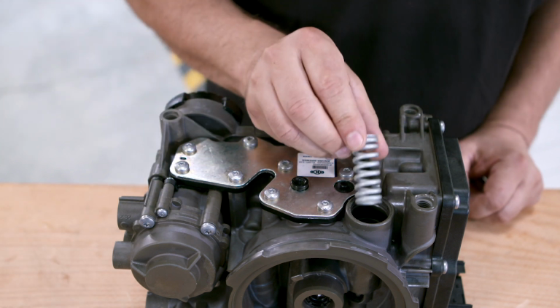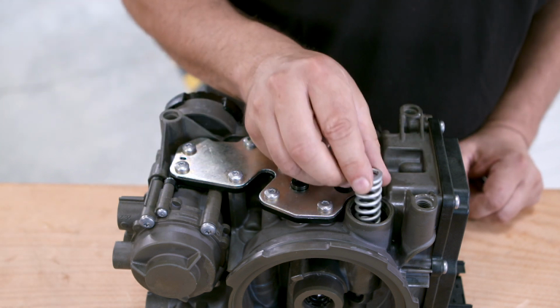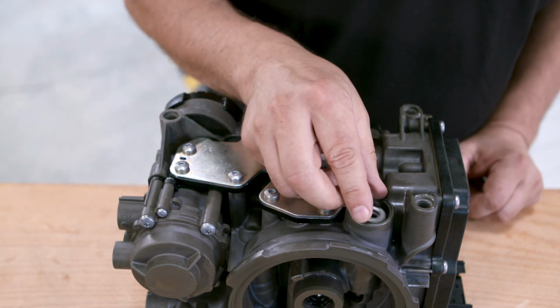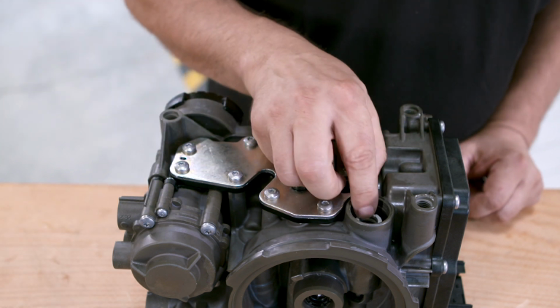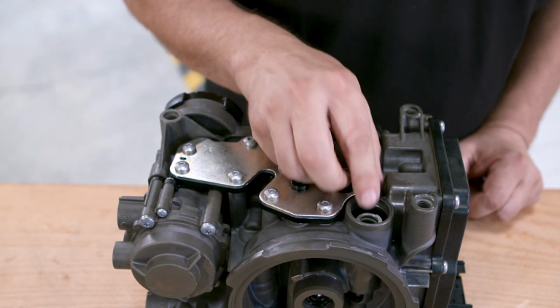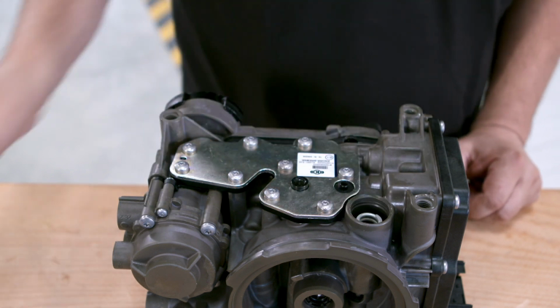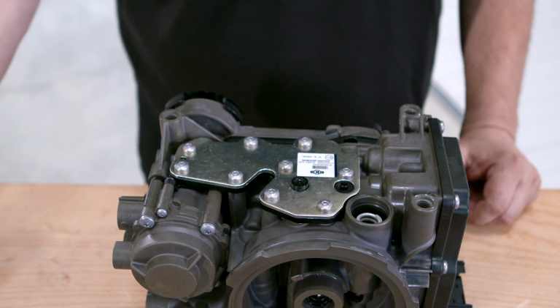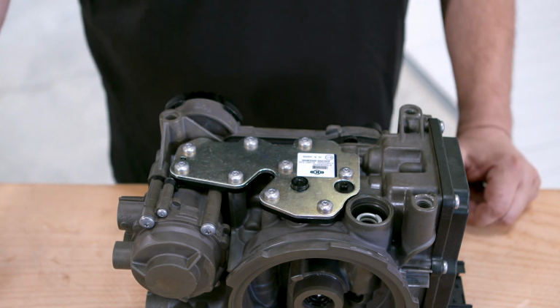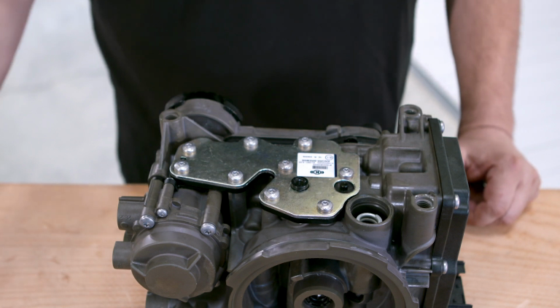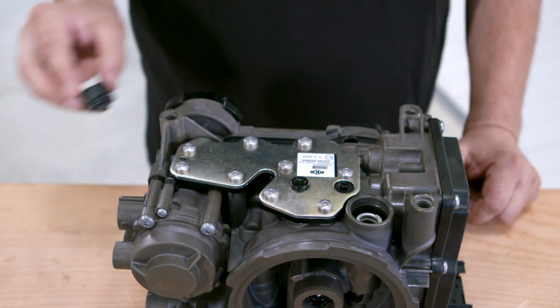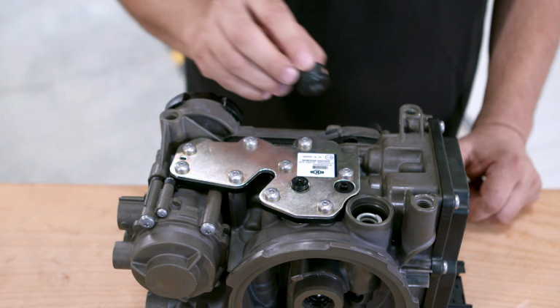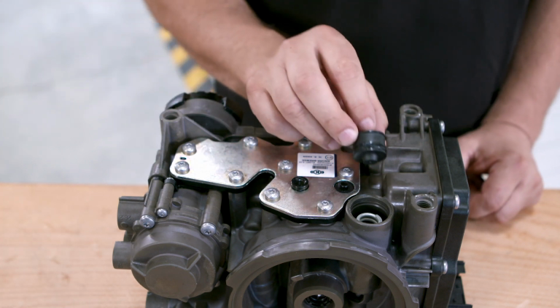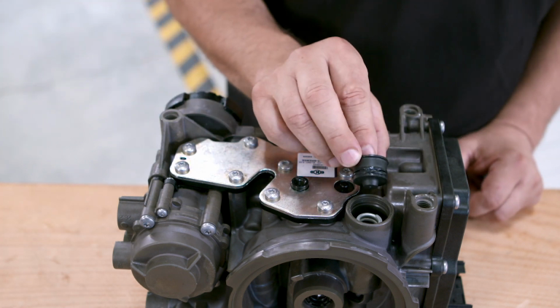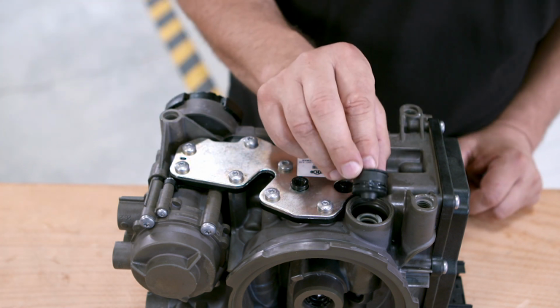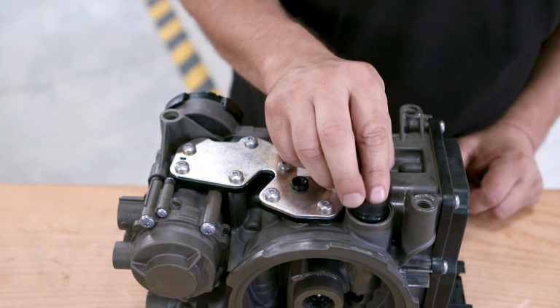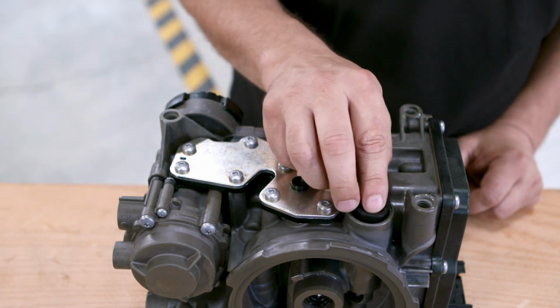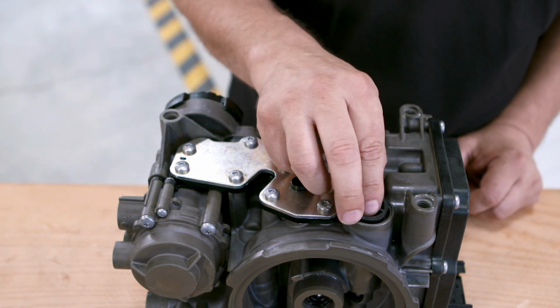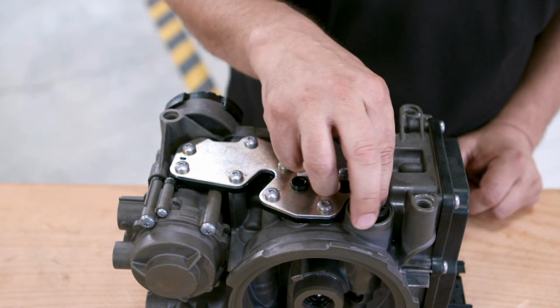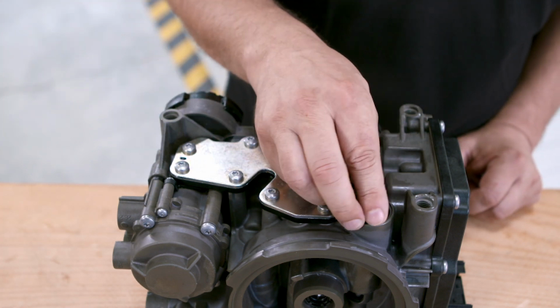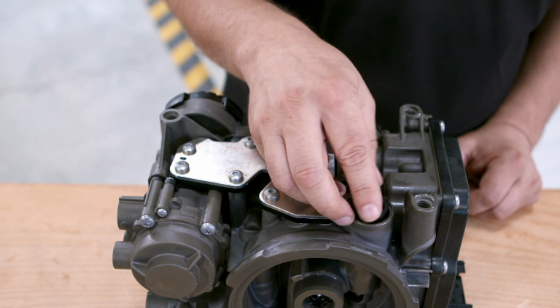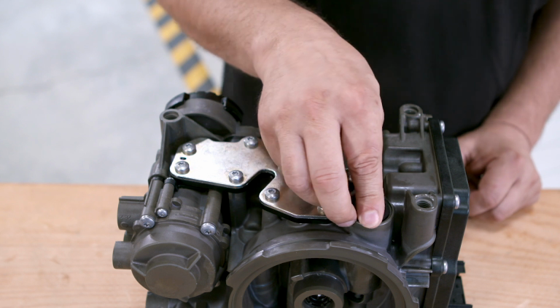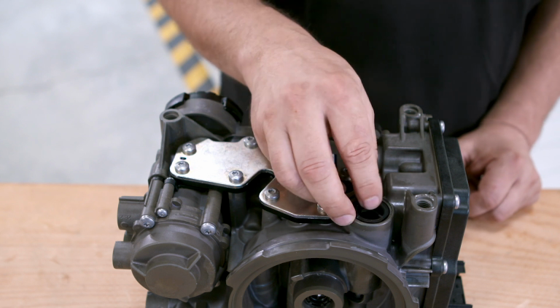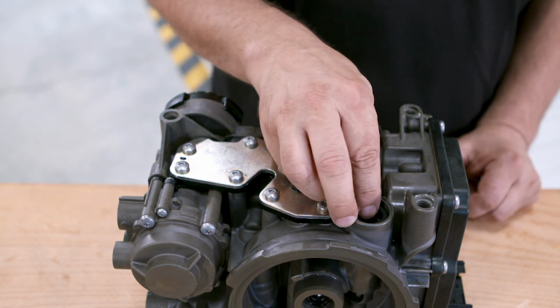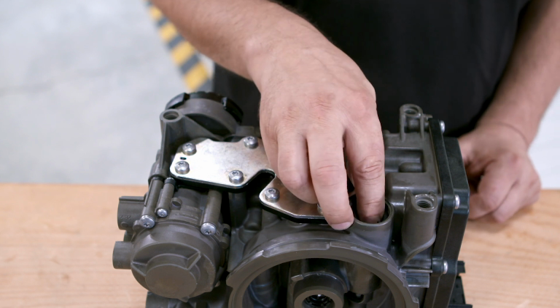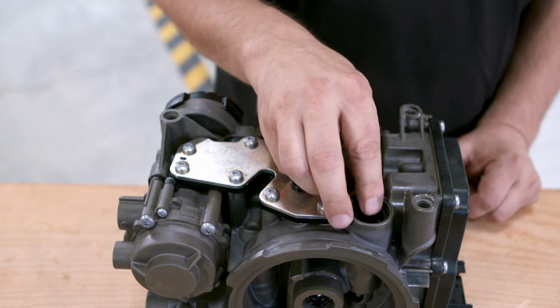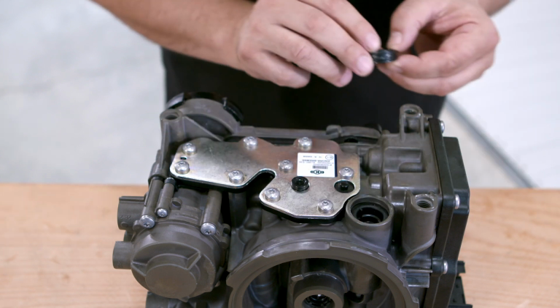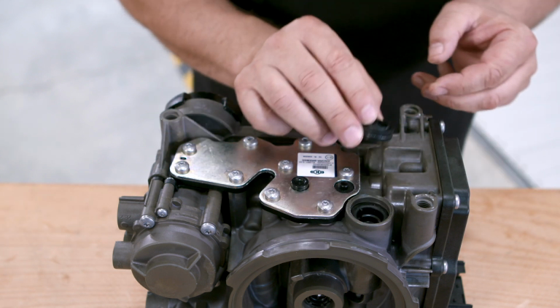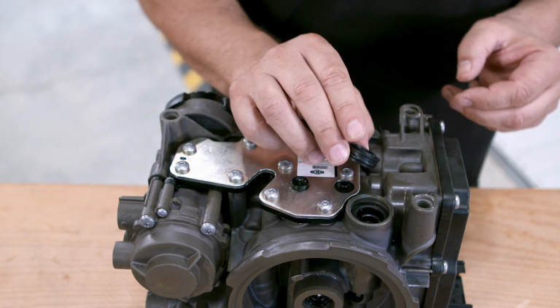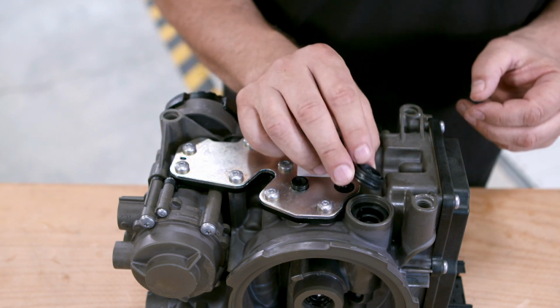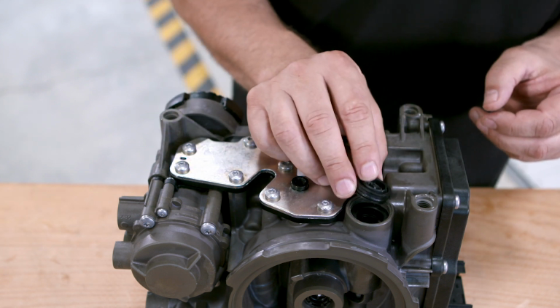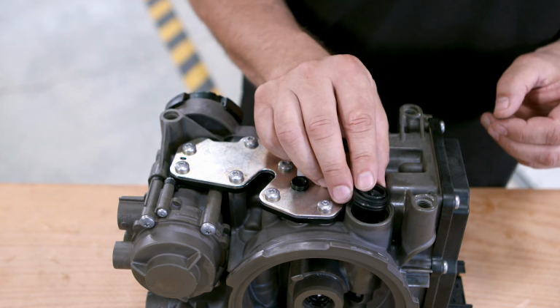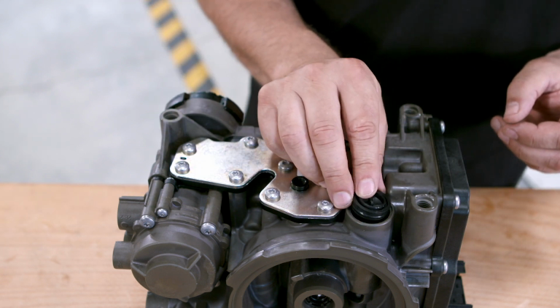Insert the new spring, then insert the plastic fixing element for the spring. Install the plastic ceiling flap and C-clip.